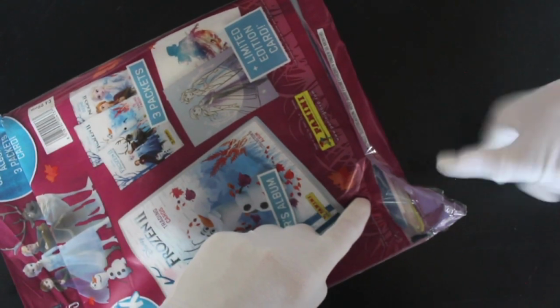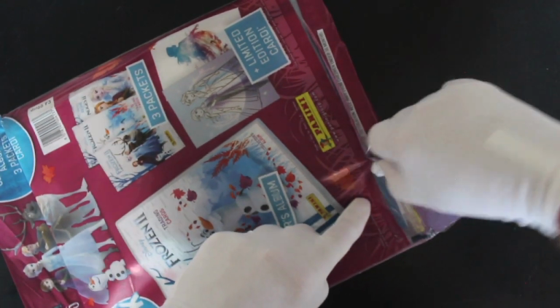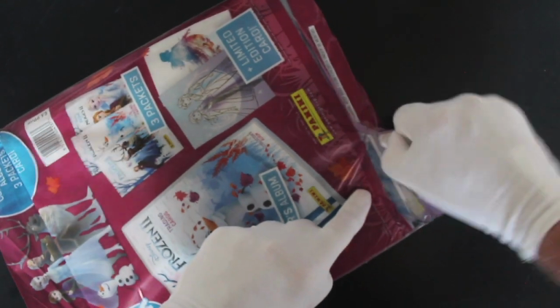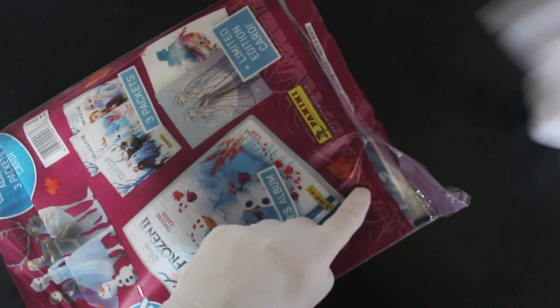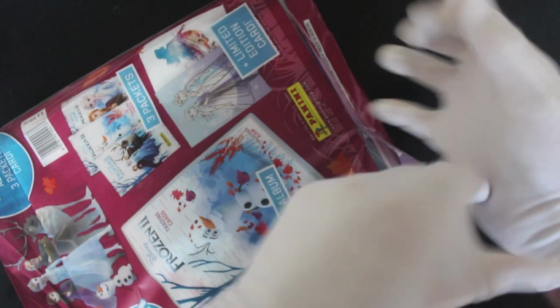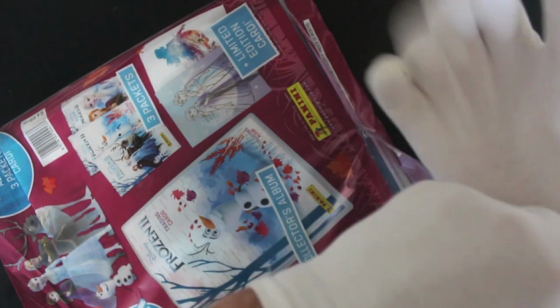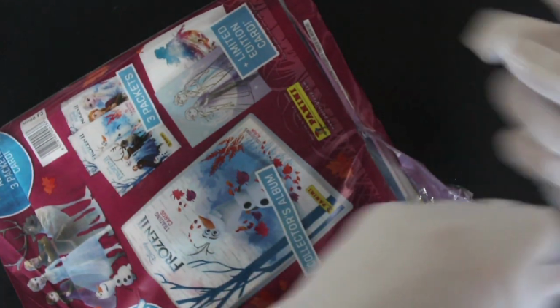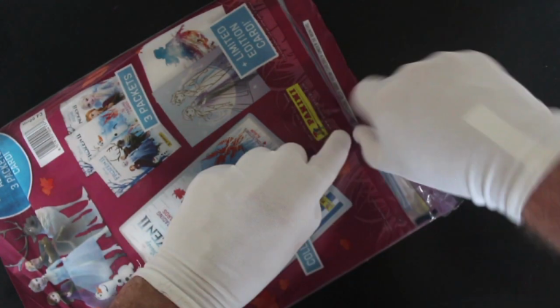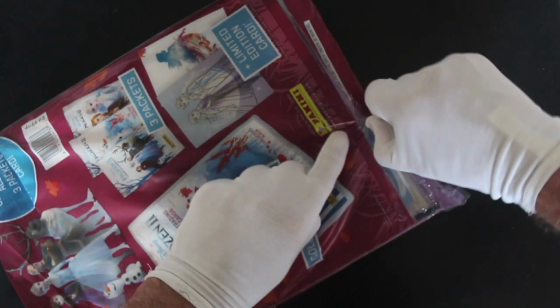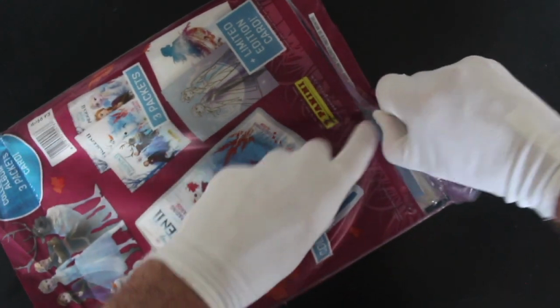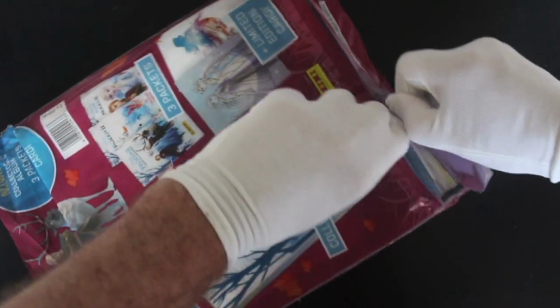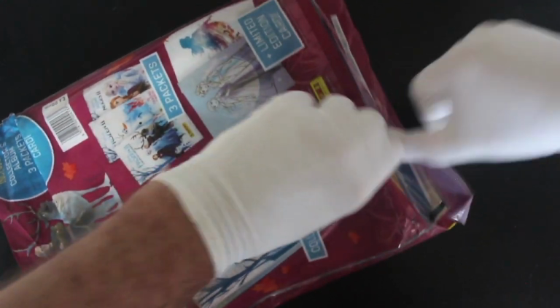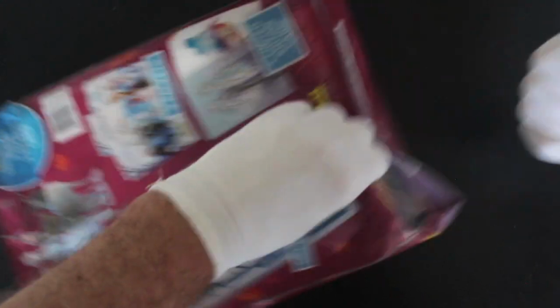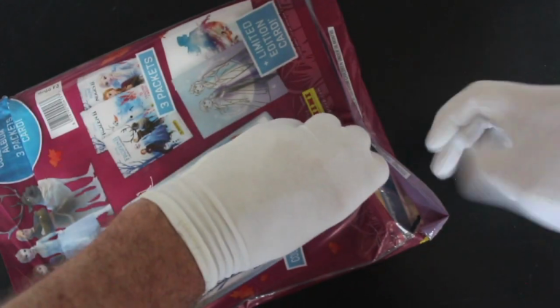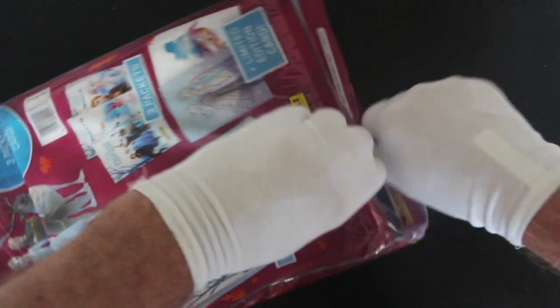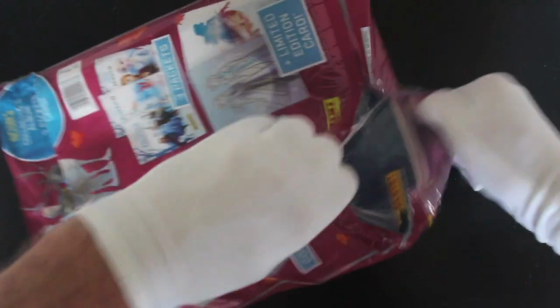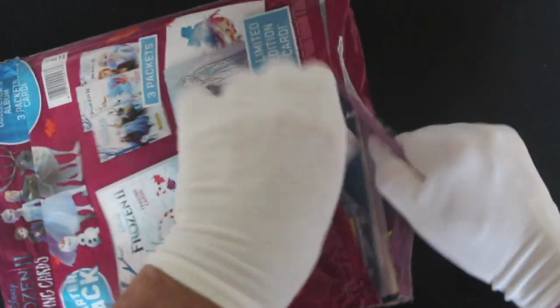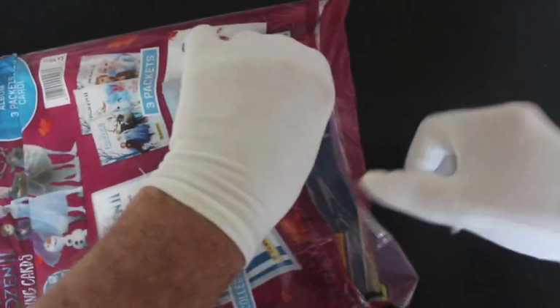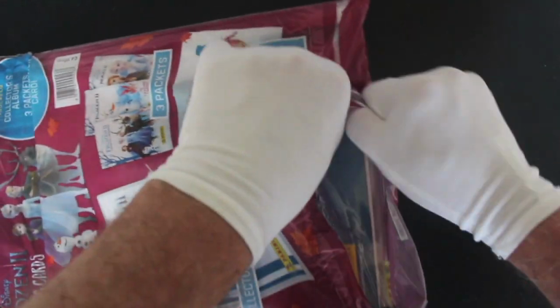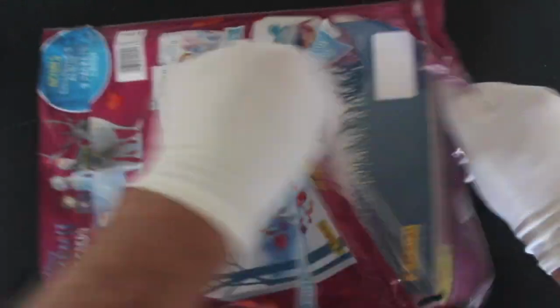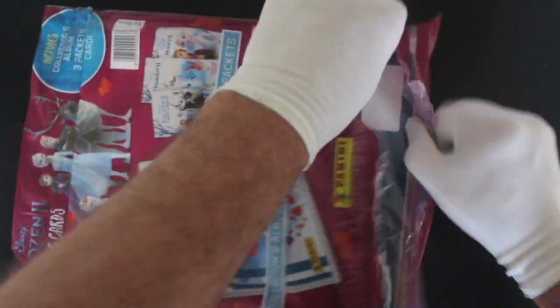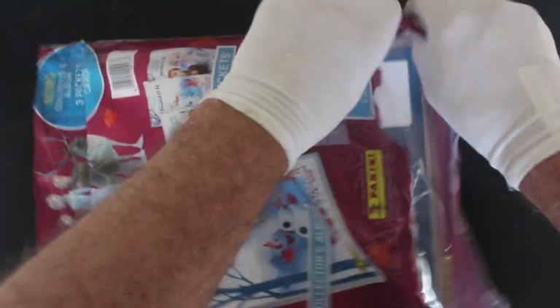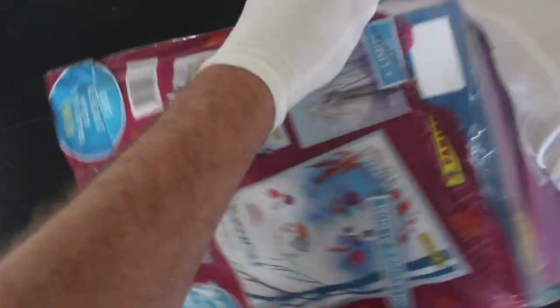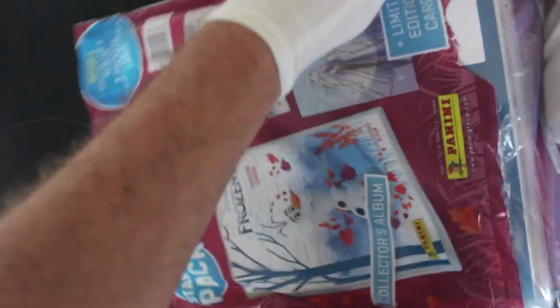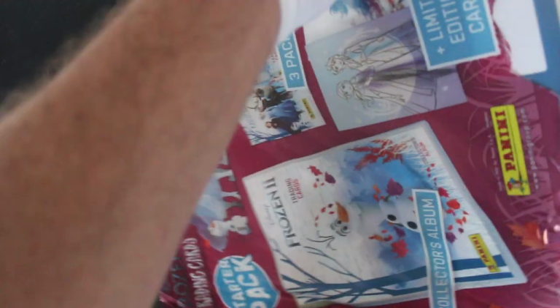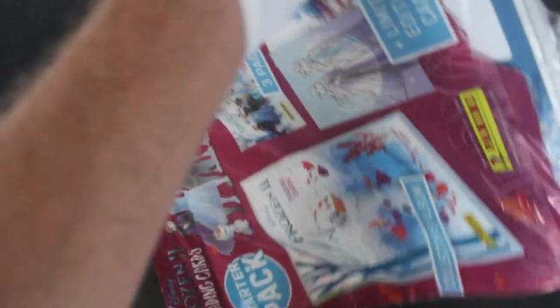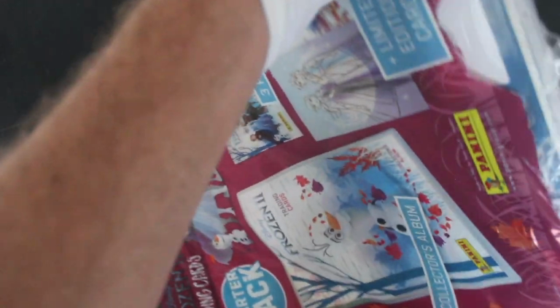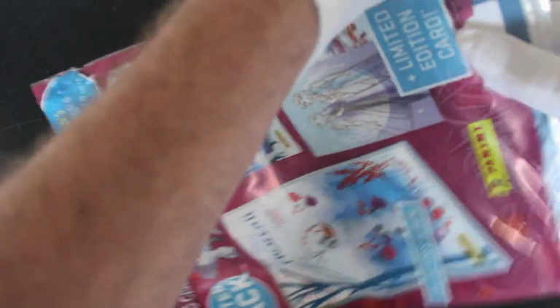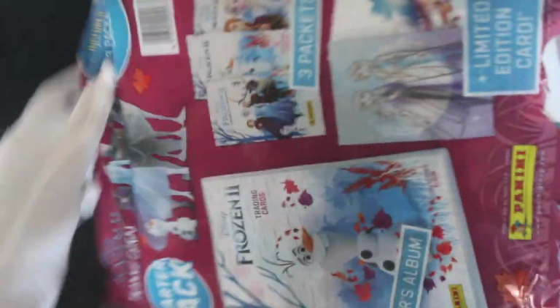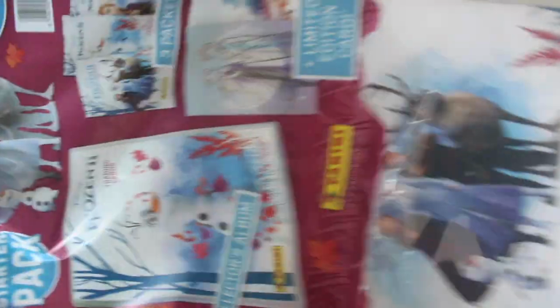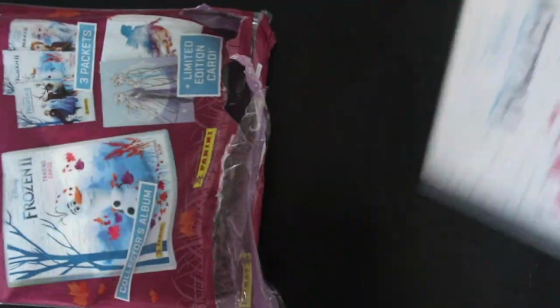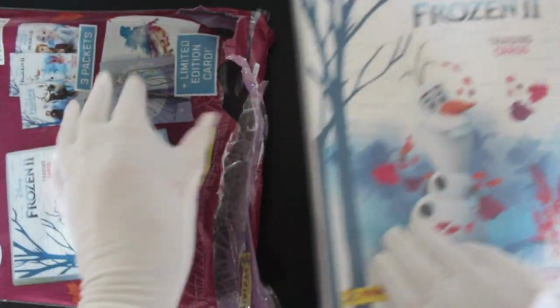I've nearly had a disaster. Oh my word, I've ripped my gloves to bits! Come on Tony, you've dealt with different stuff than this before — more difficult circumstances. Wow, that was a bit hair-raising, wasn't it, on this Christmas special?